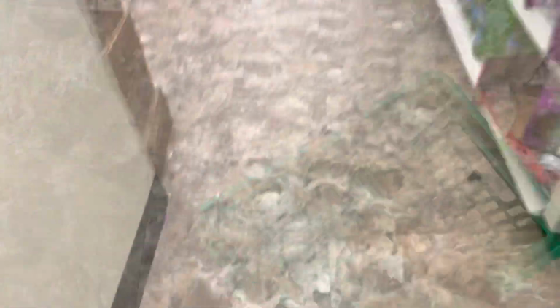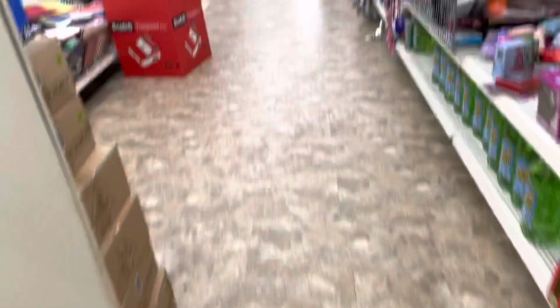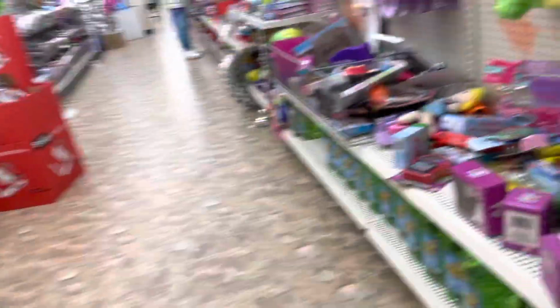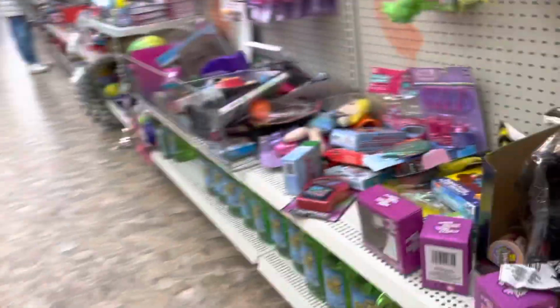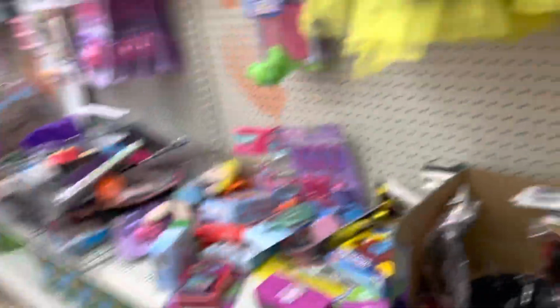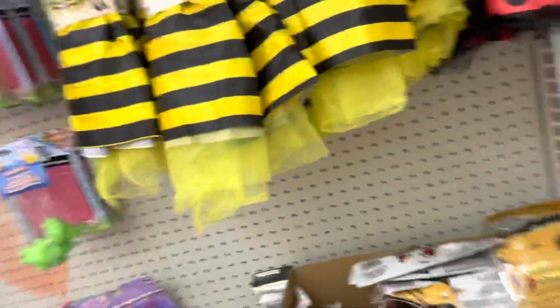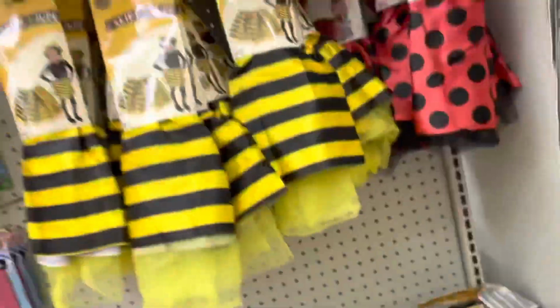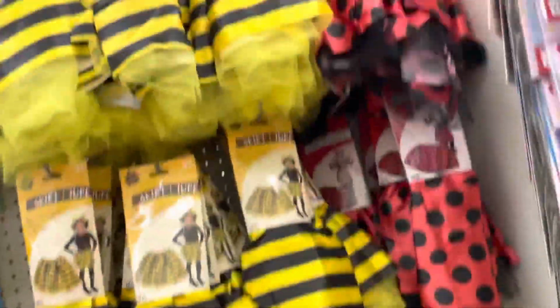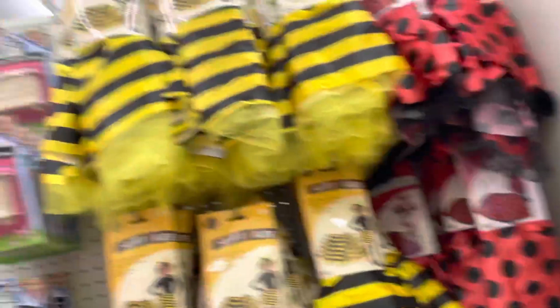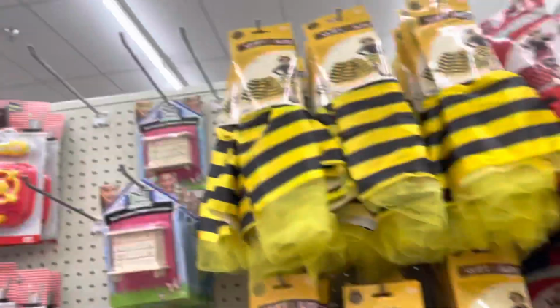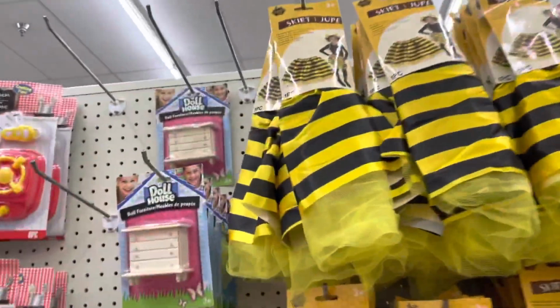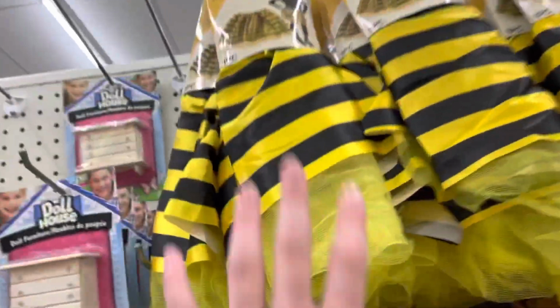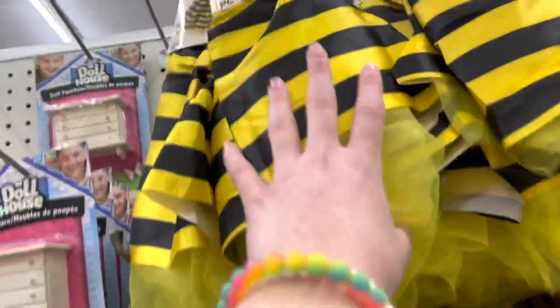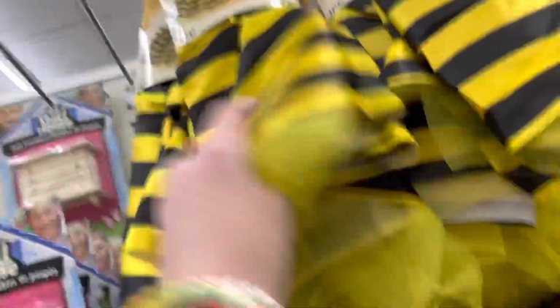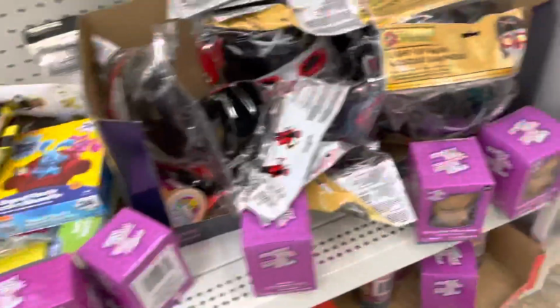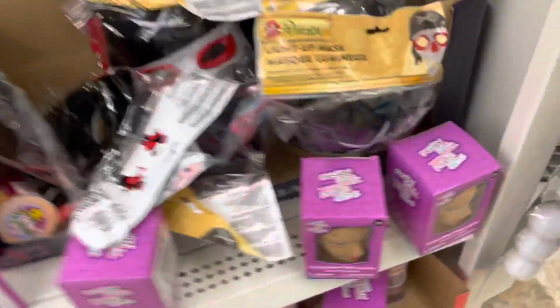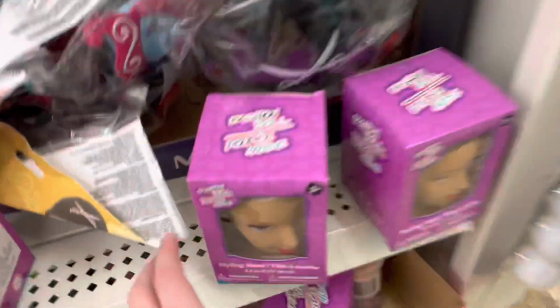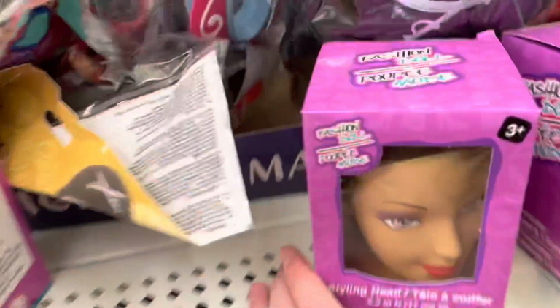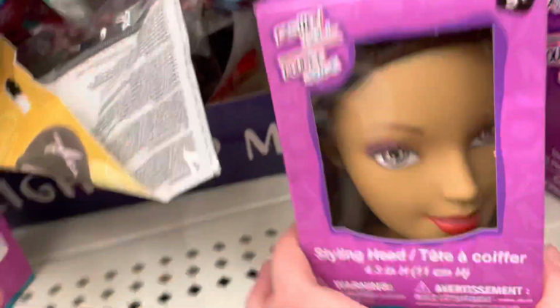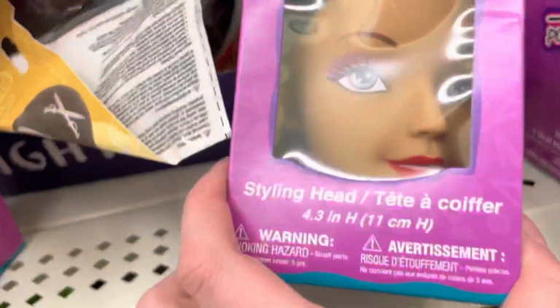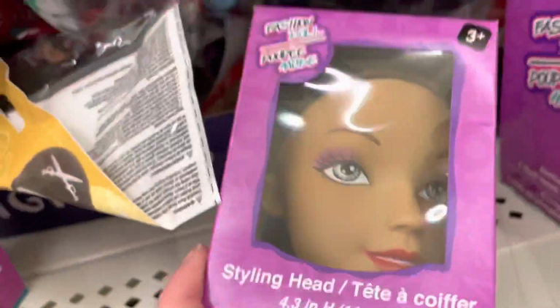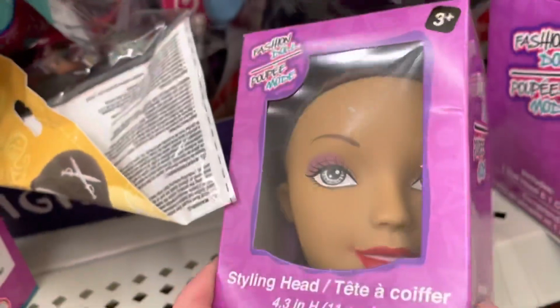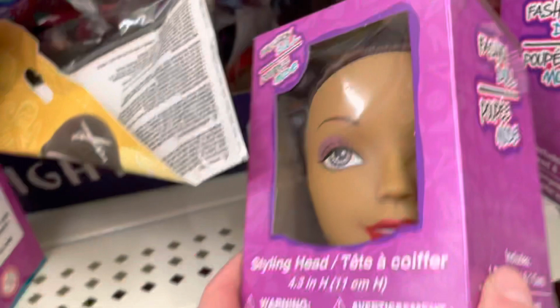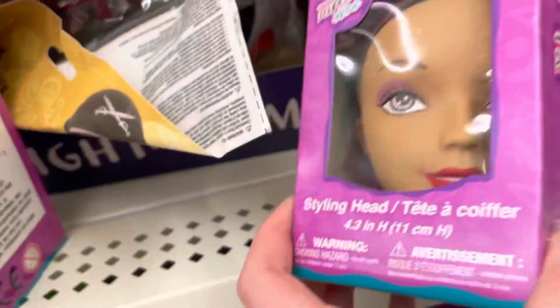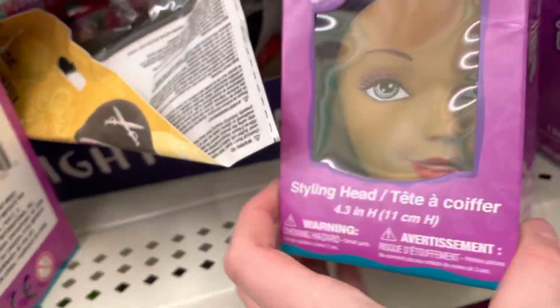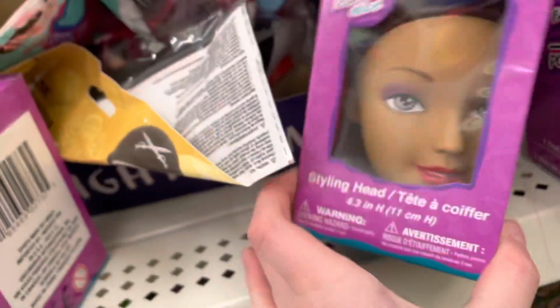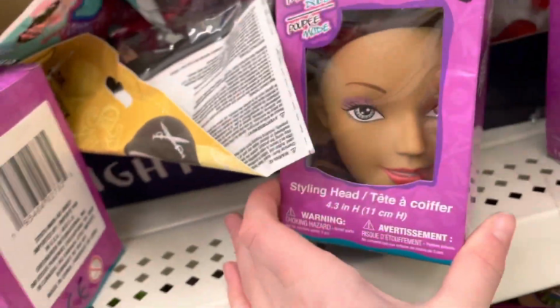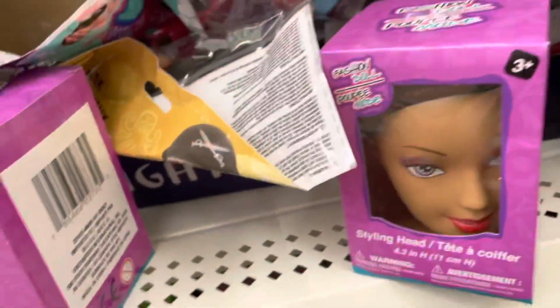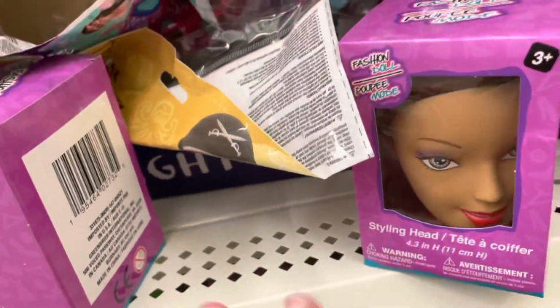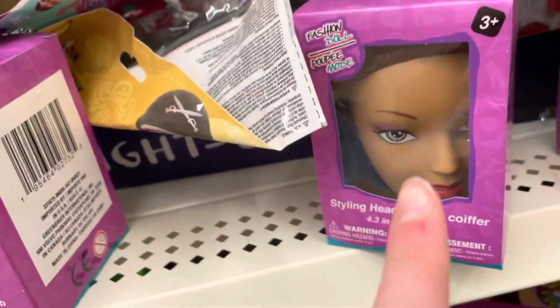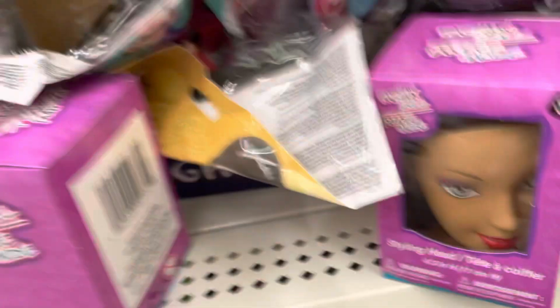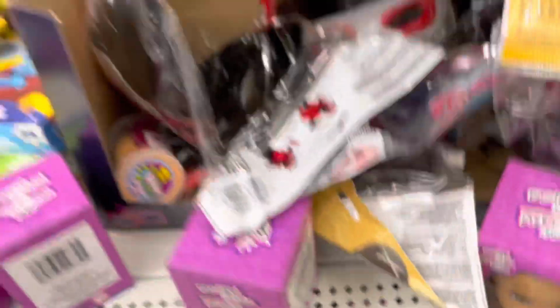Here I am — I've arrived at the toy section! Look at these little bee costumes. And what the heck — a fashion doll head? They literally beheaded a girl!